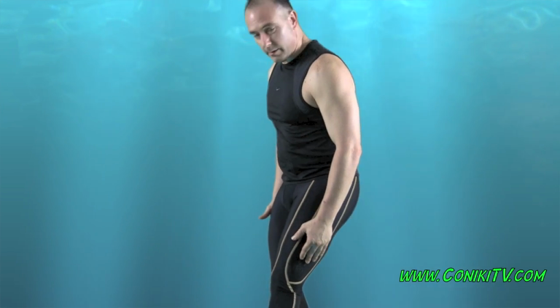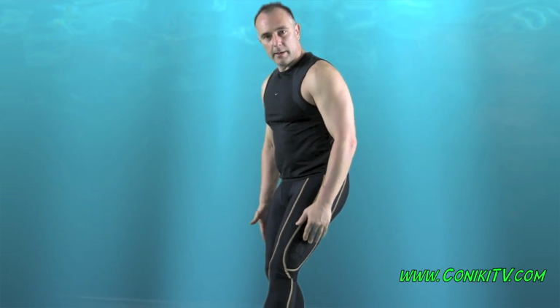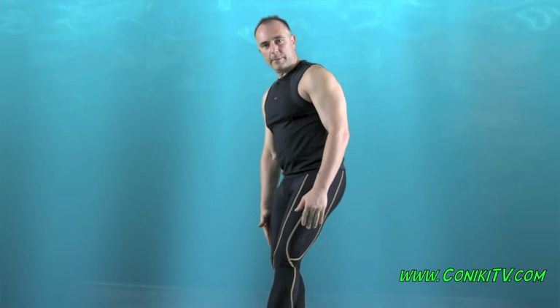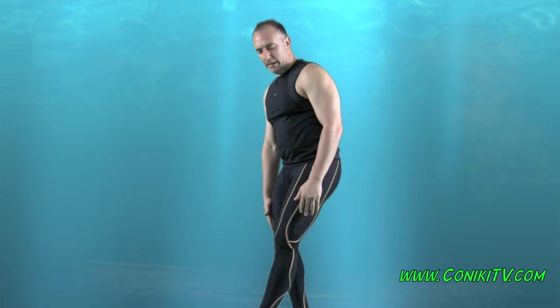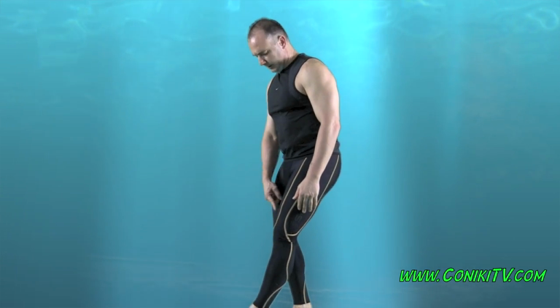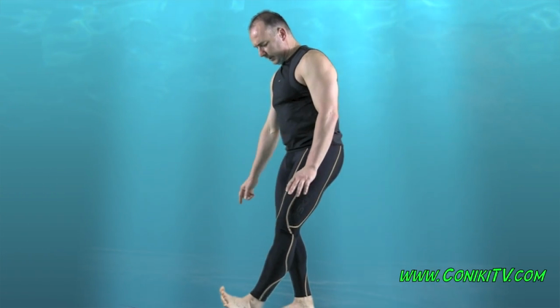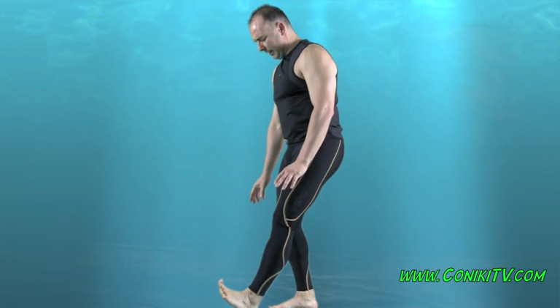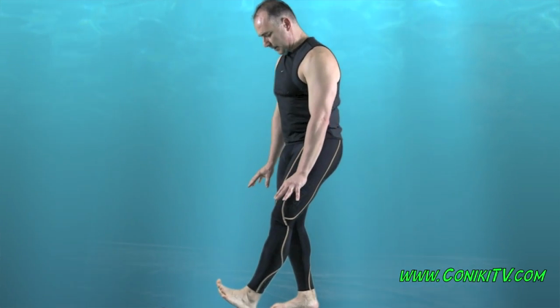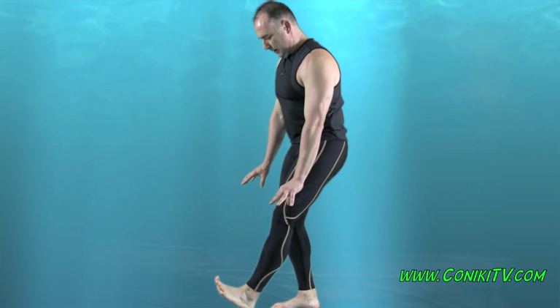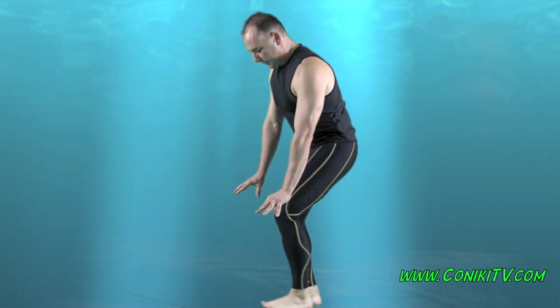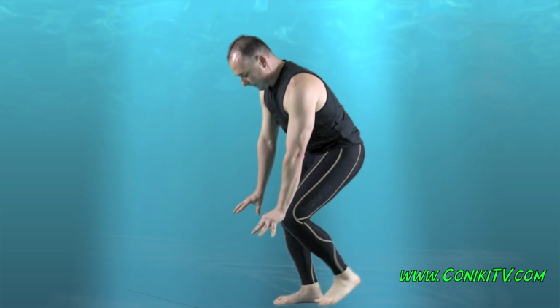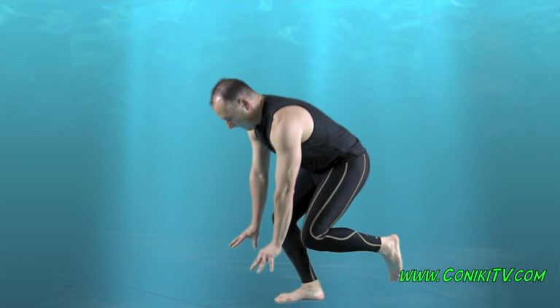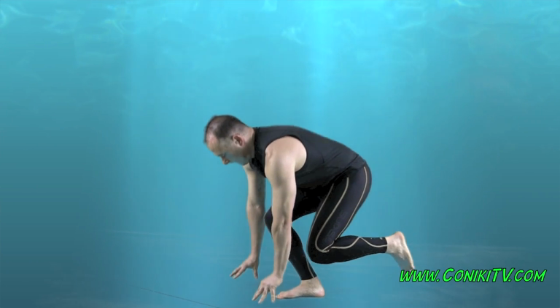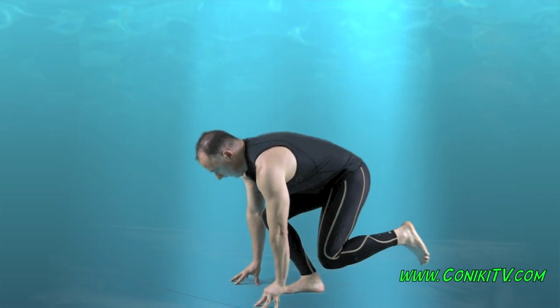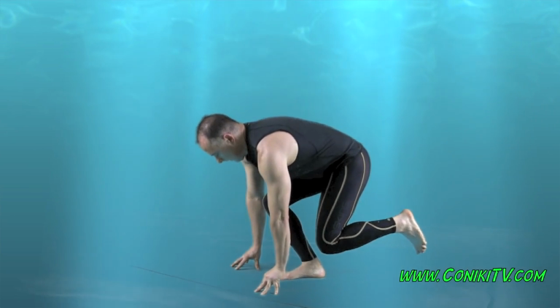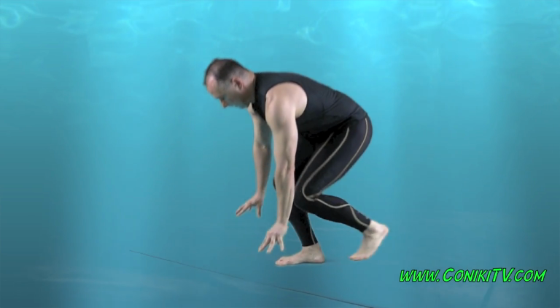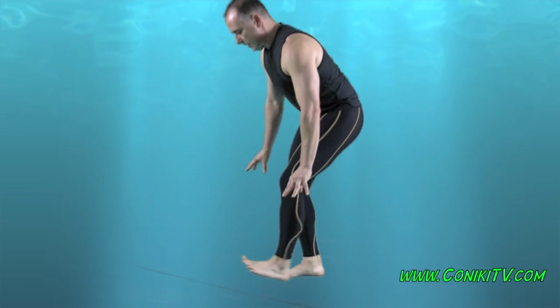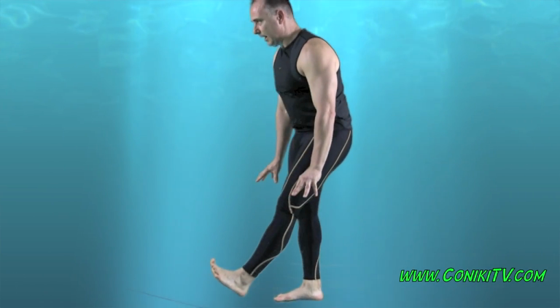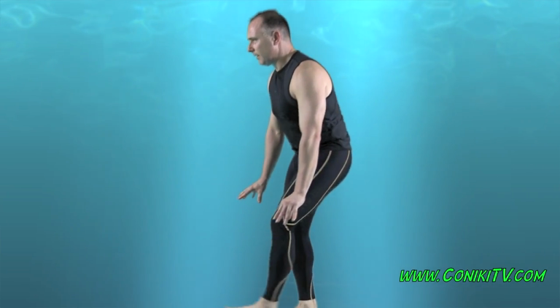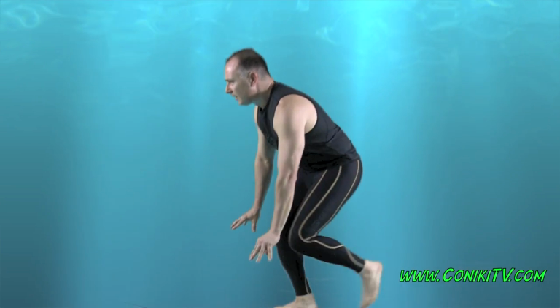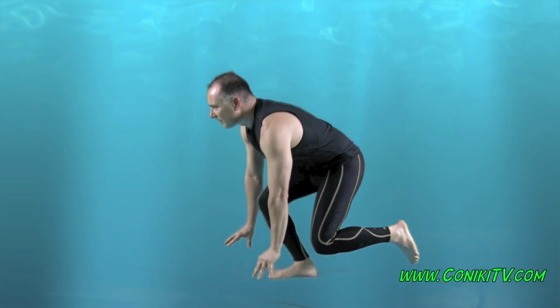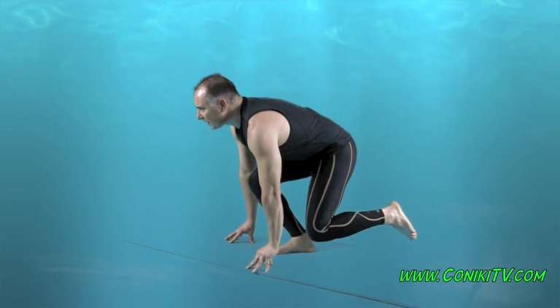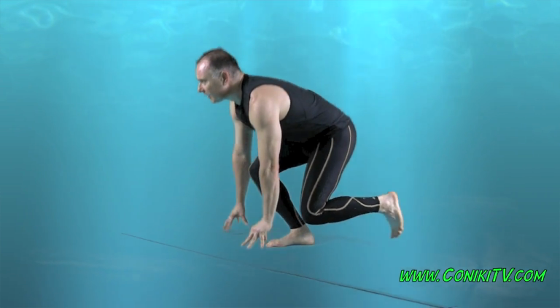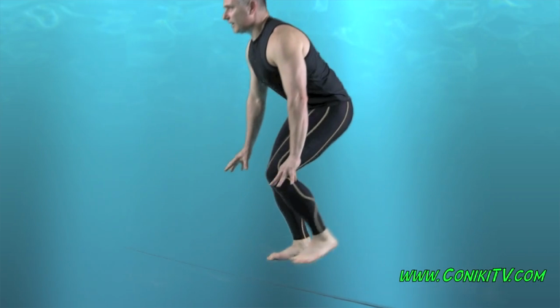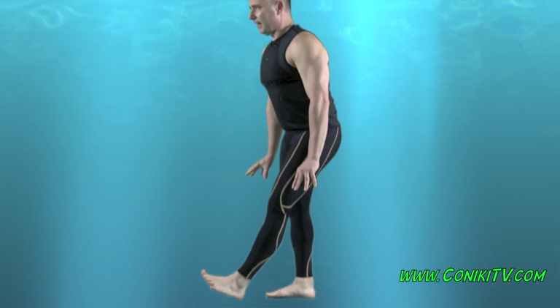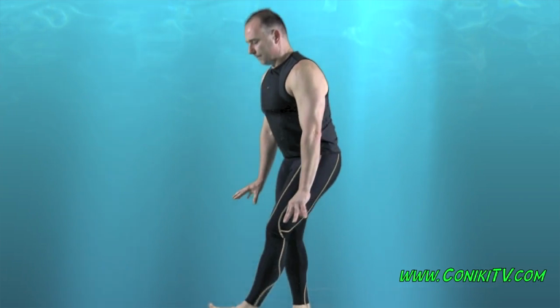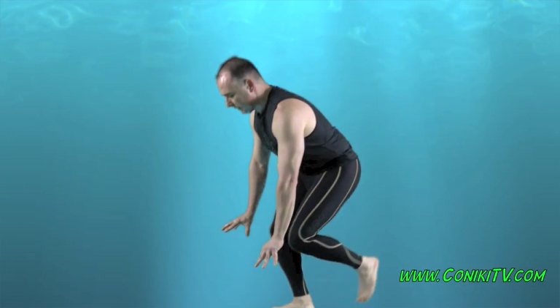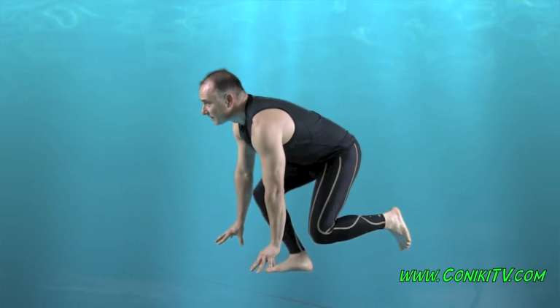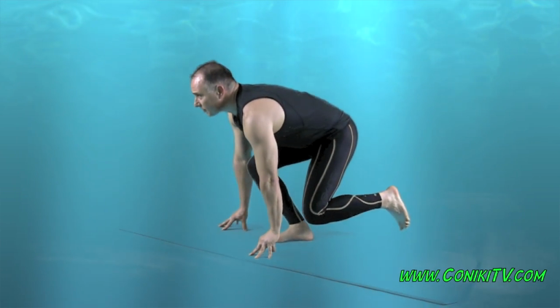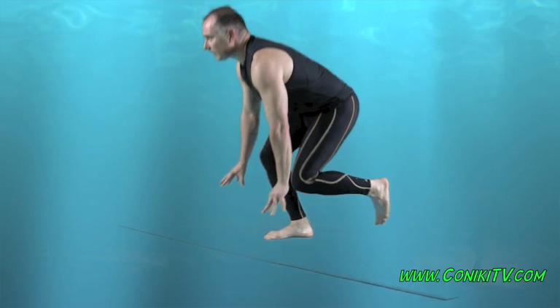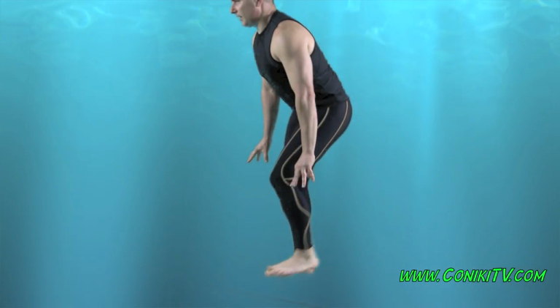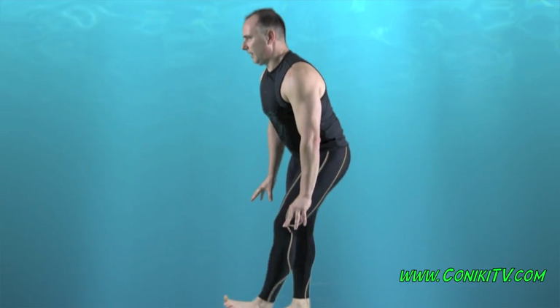Keep the other knee bent, this leg straight, toe up, come down, touch and then up, touch and then up, touch and then up.